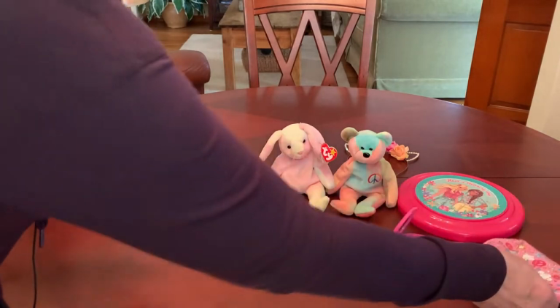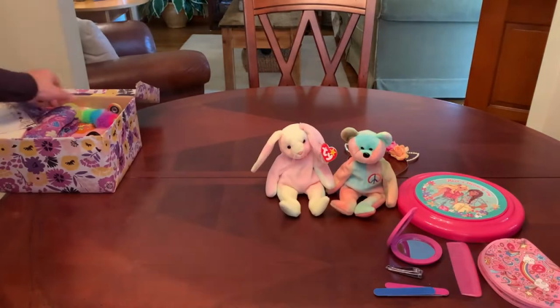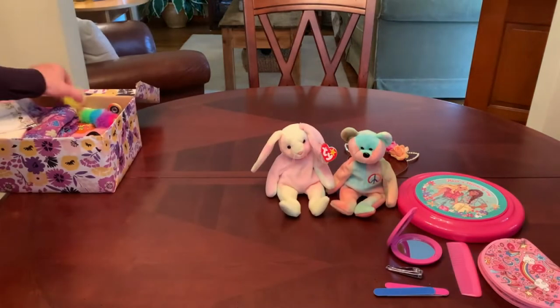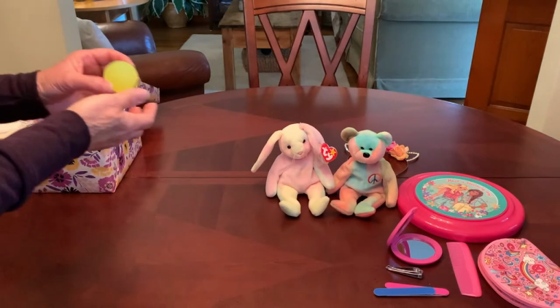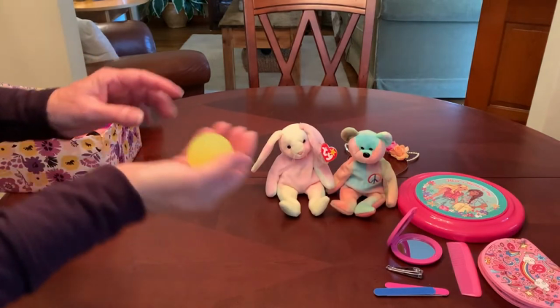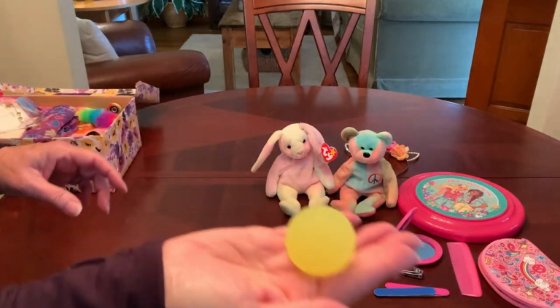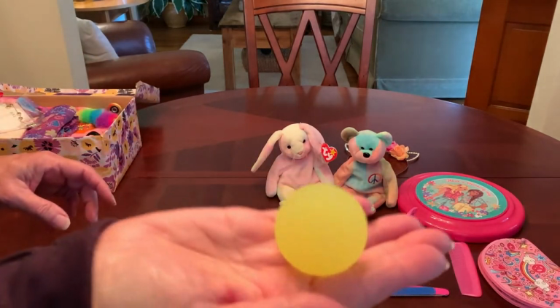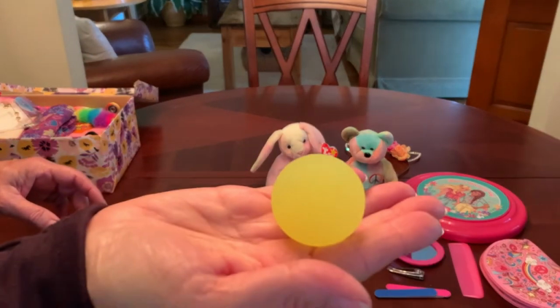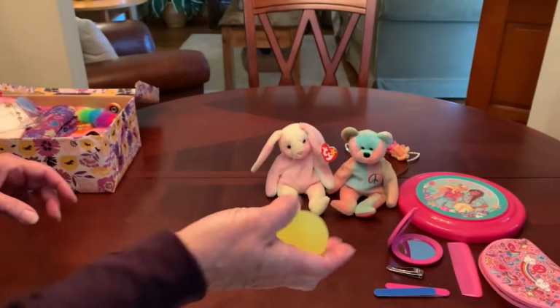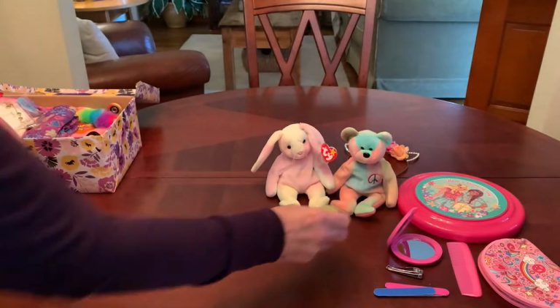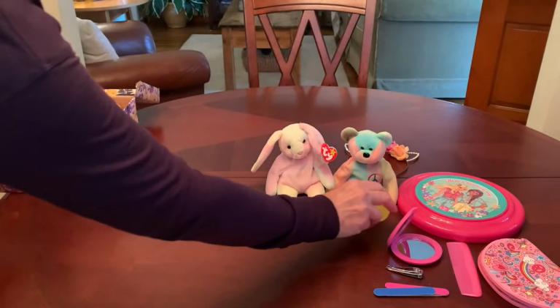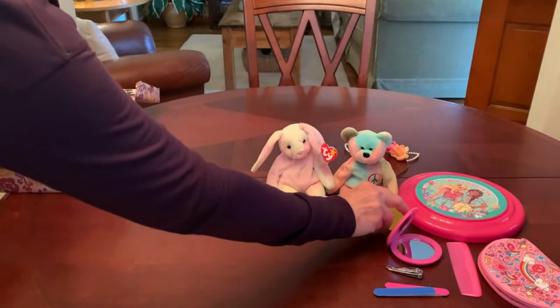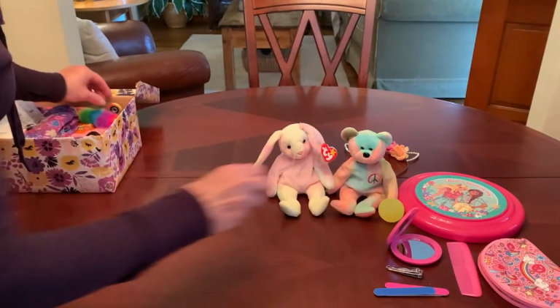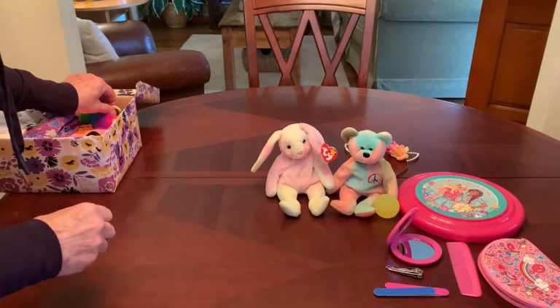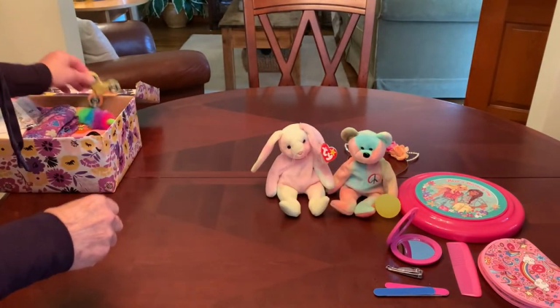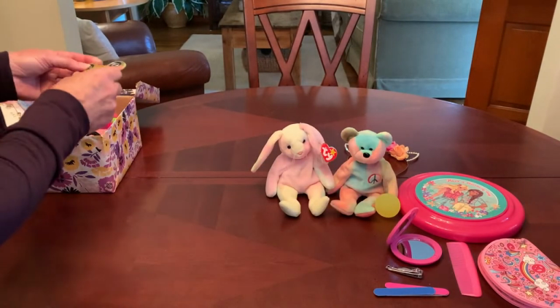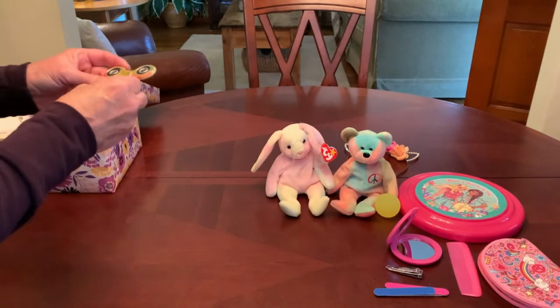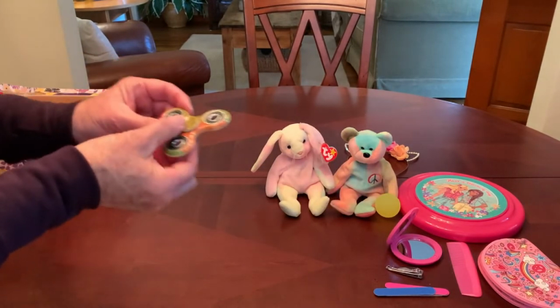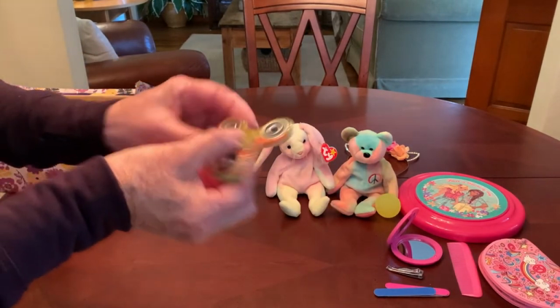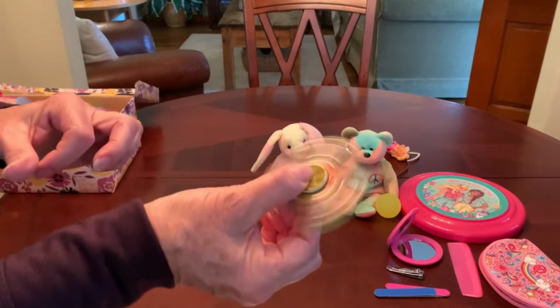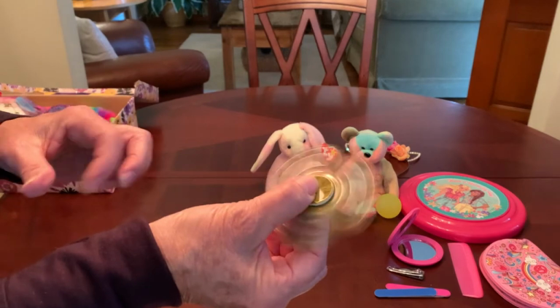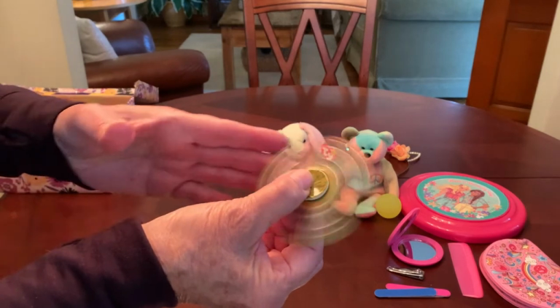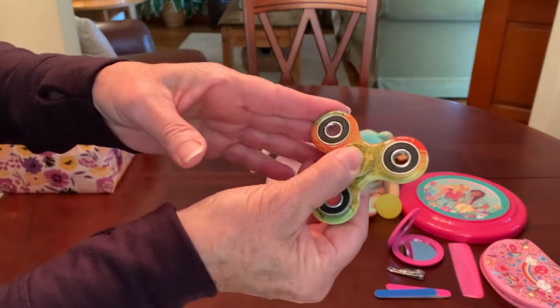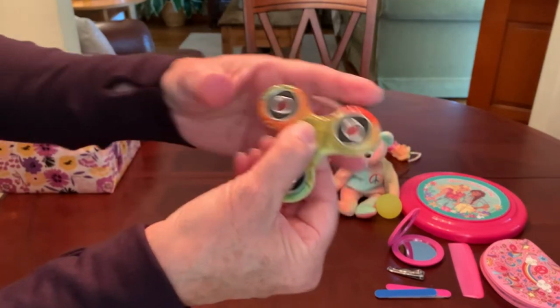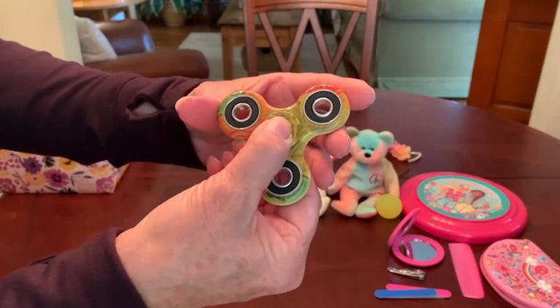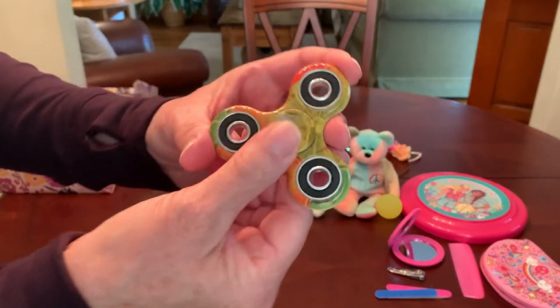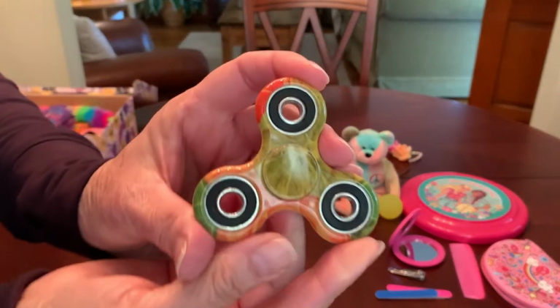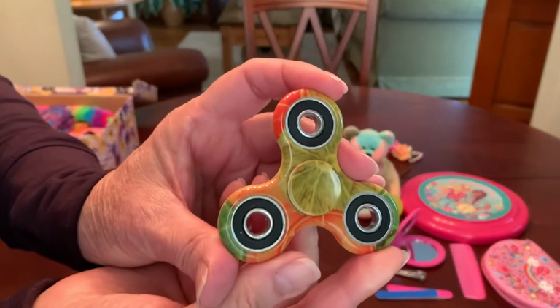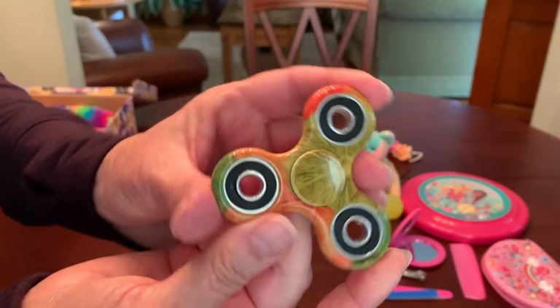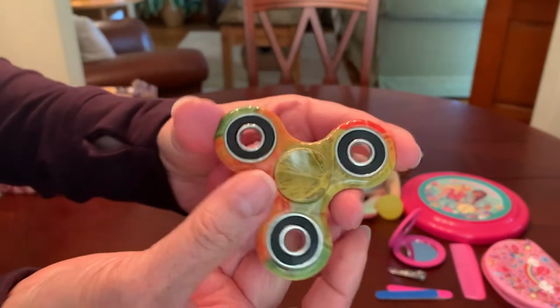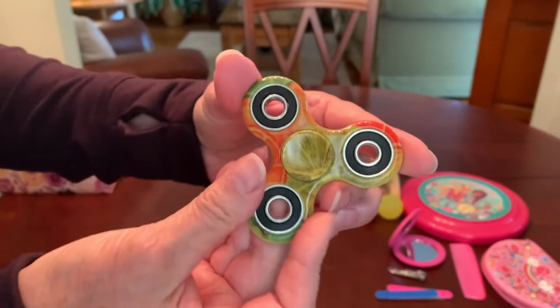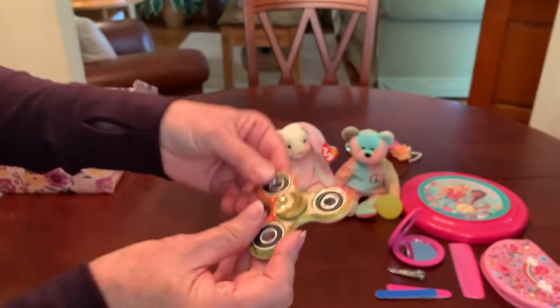She has a high bounce ball from Linda Hitchcock and a cool fidget spinner — one of those patterned ones that I love so much, contributed by Joan Cowan.